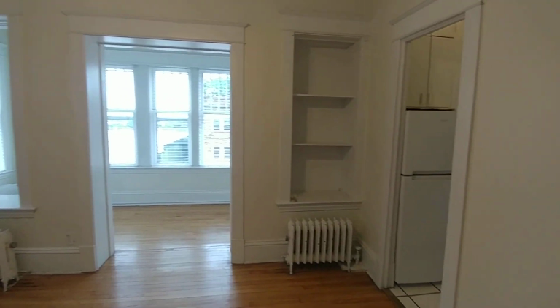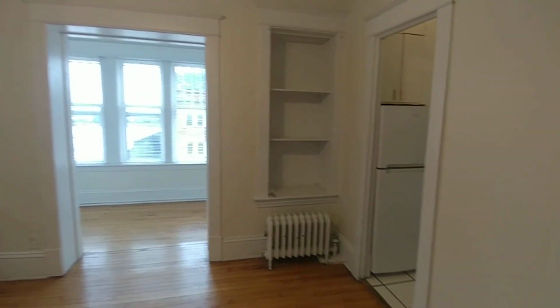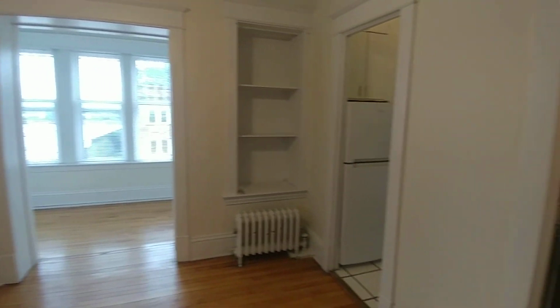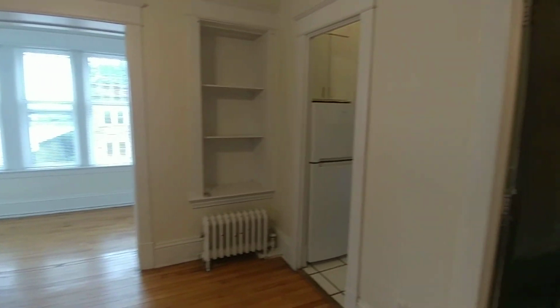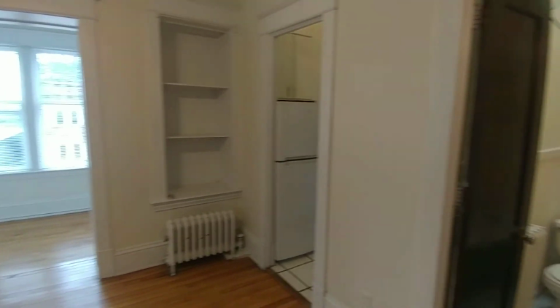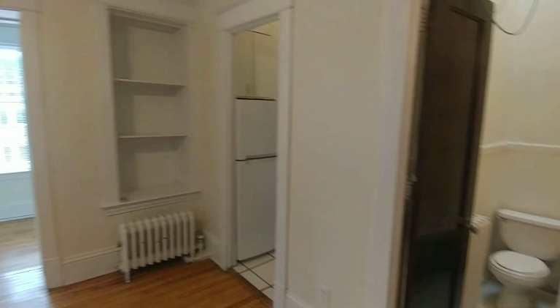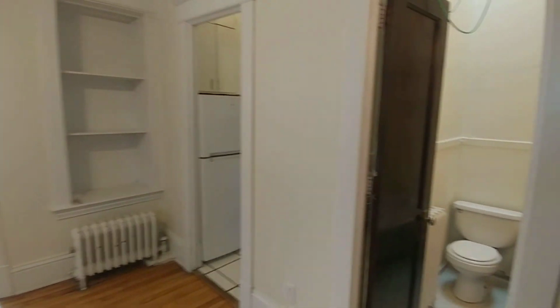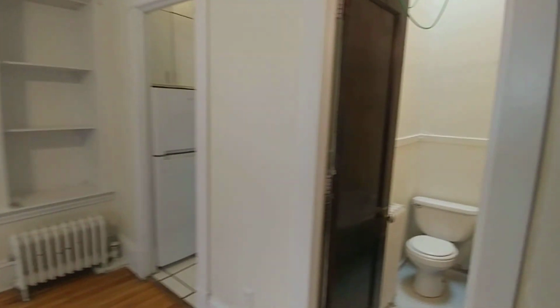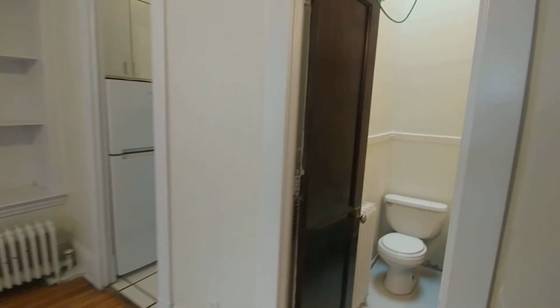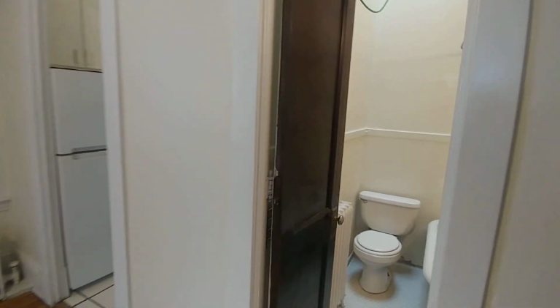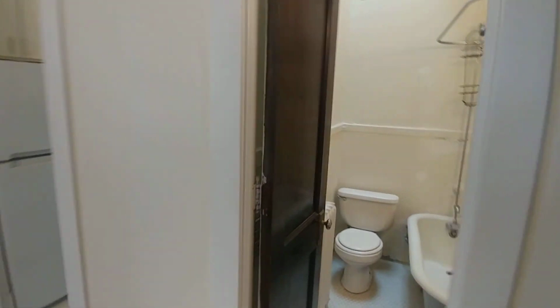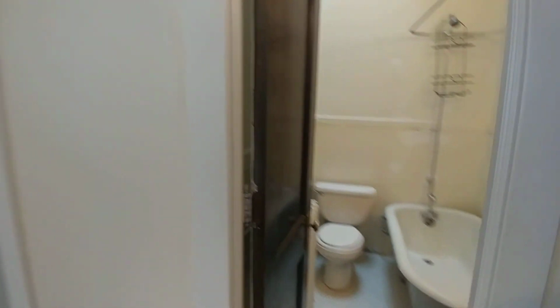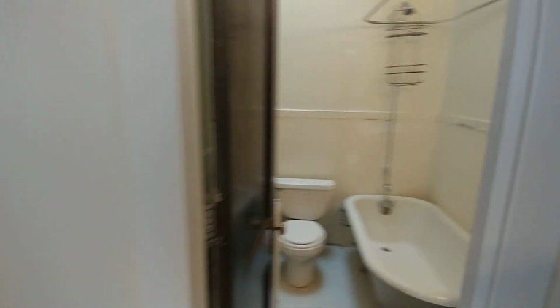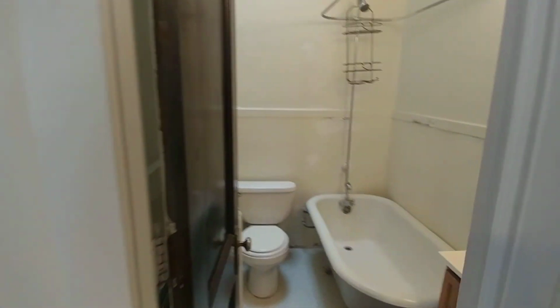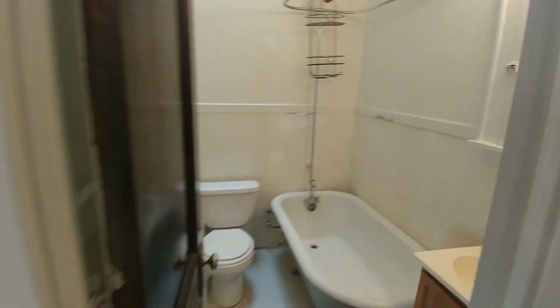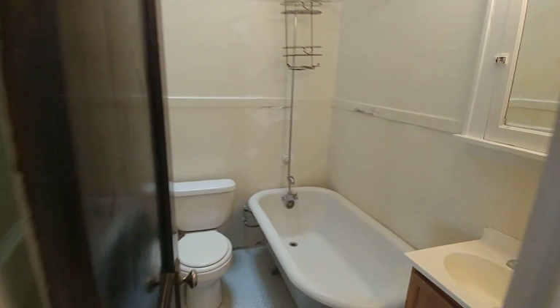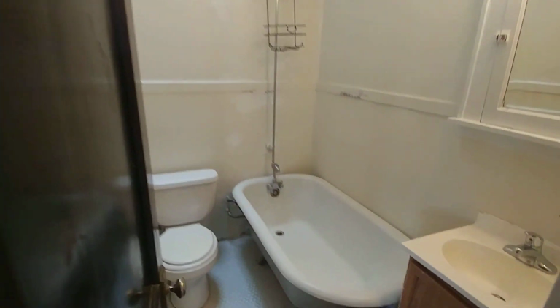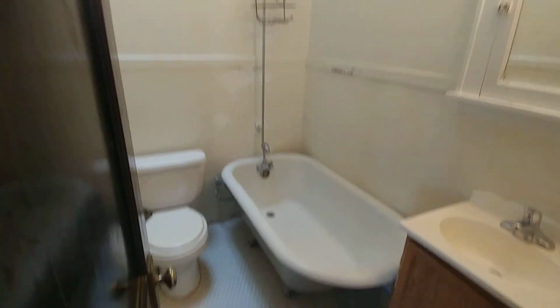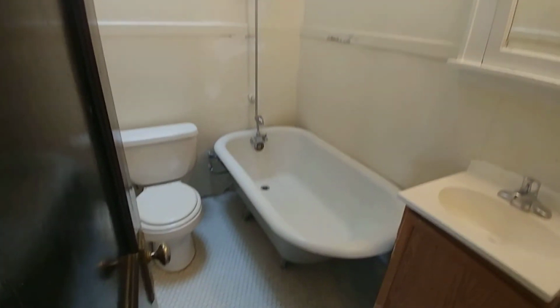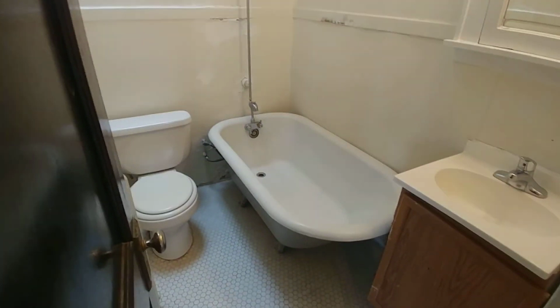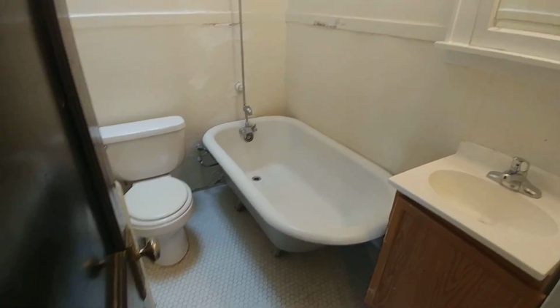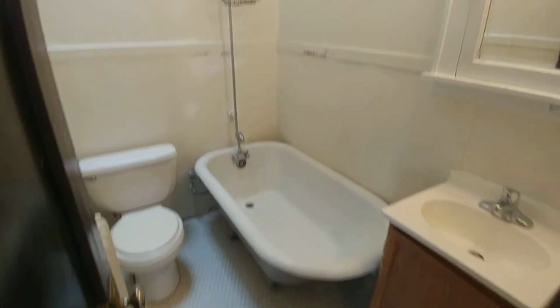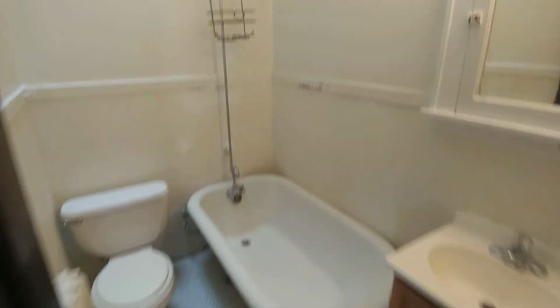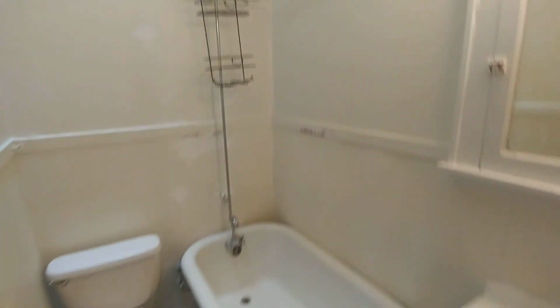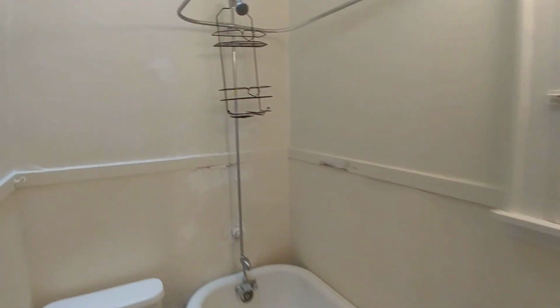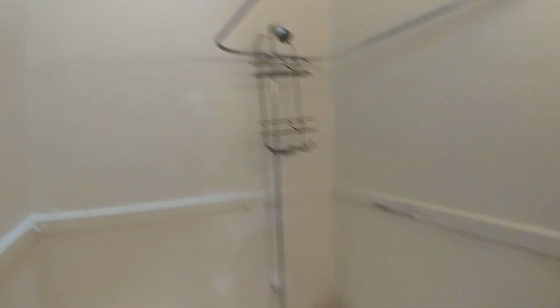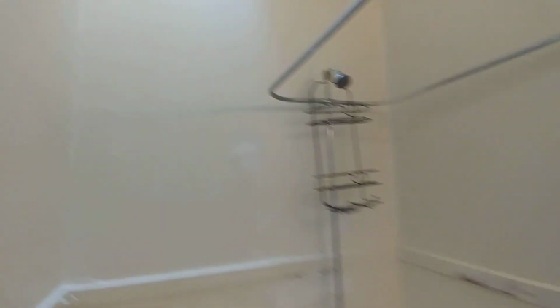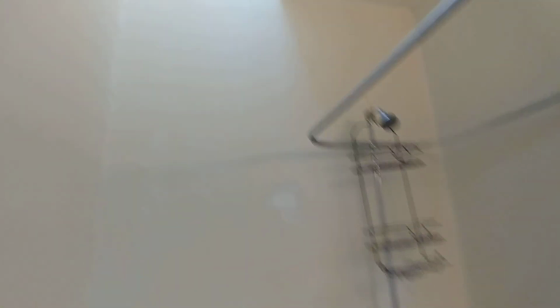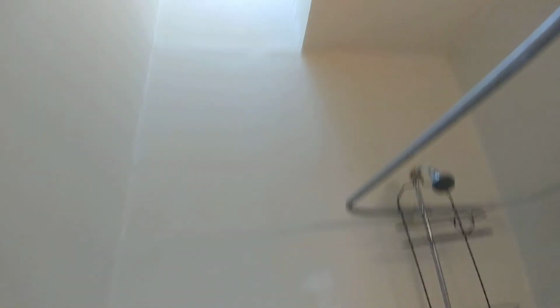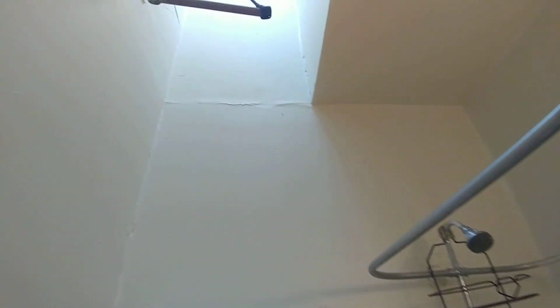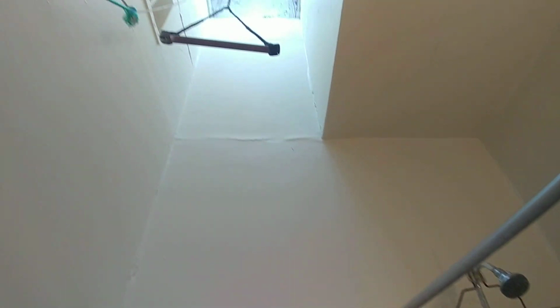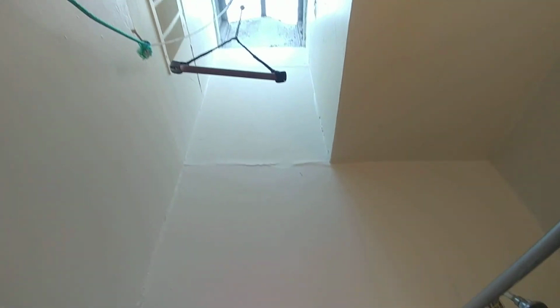We walk into a living room and immediately to our right is a bathroom with a clawfoot tub and skylight.